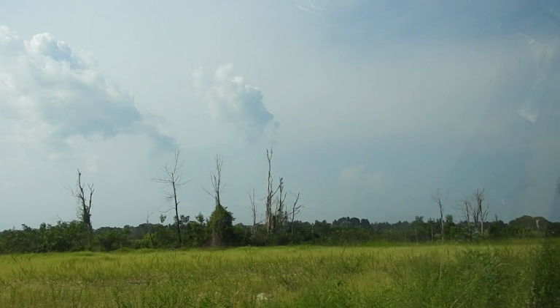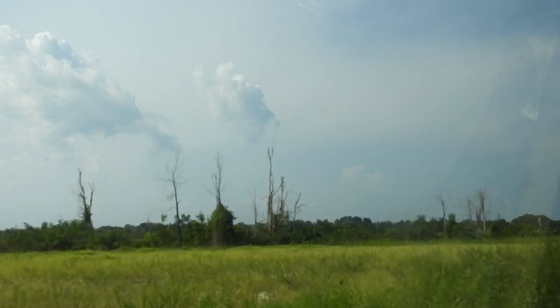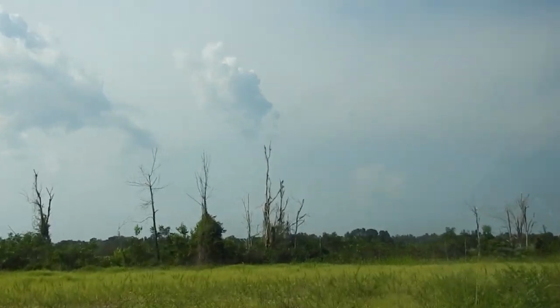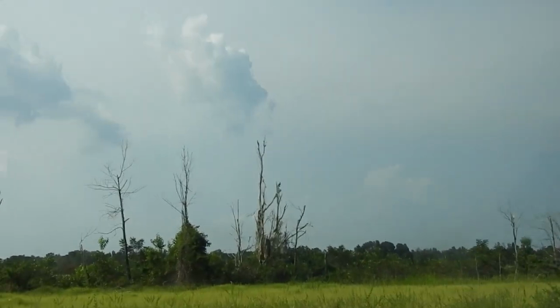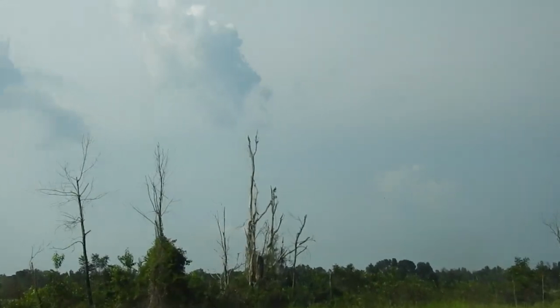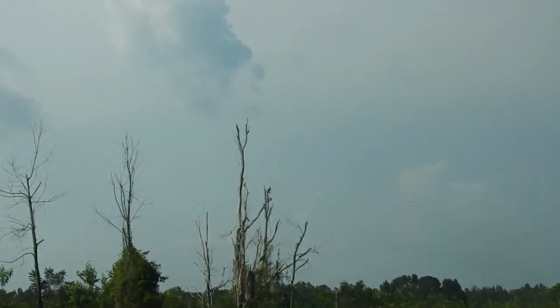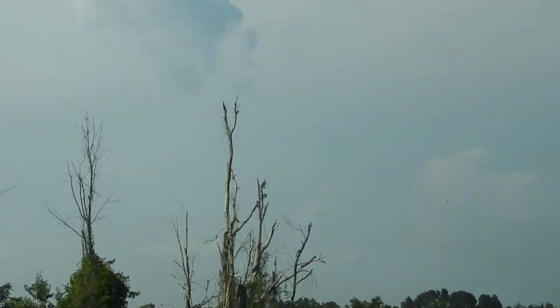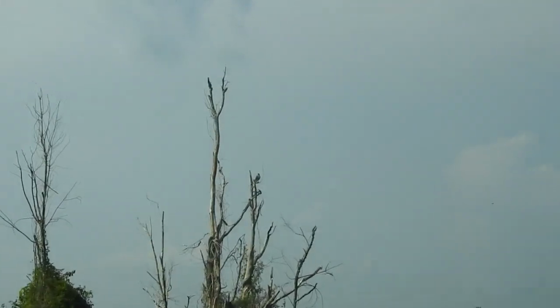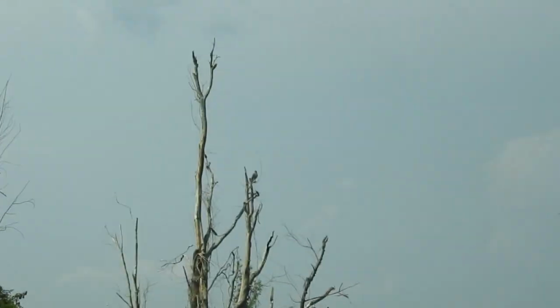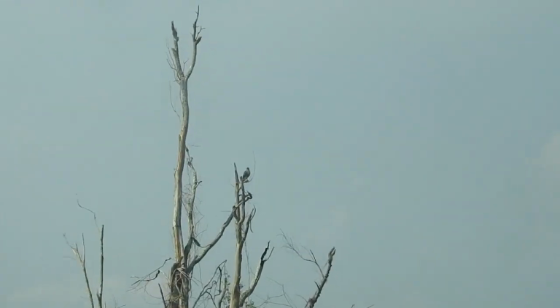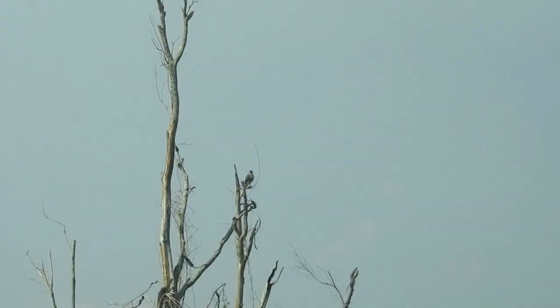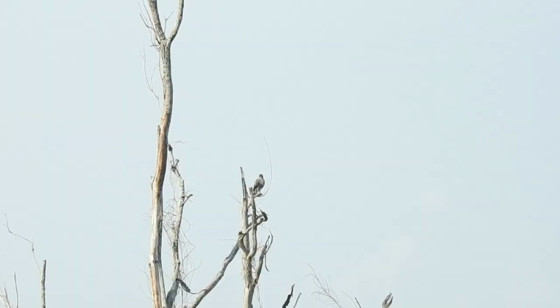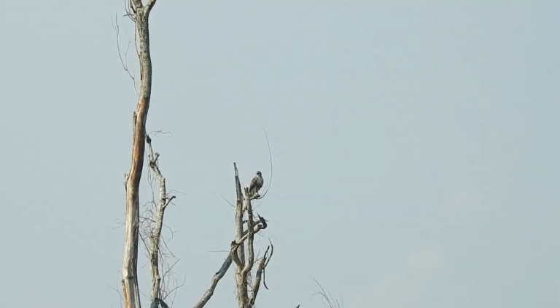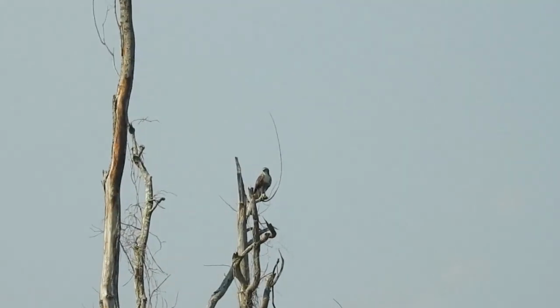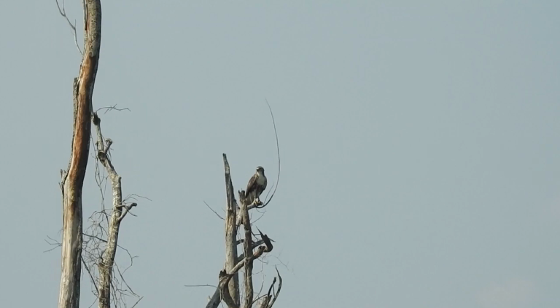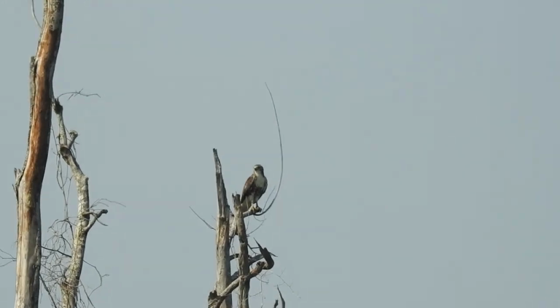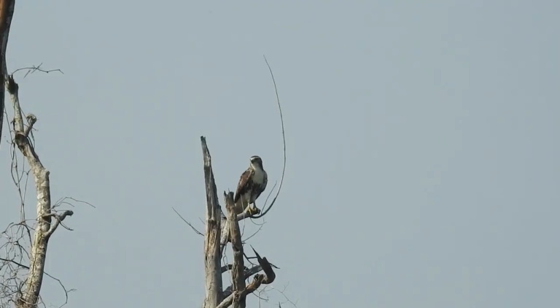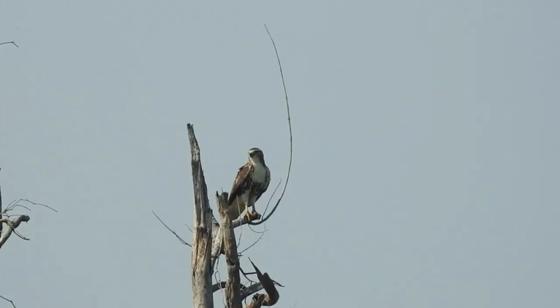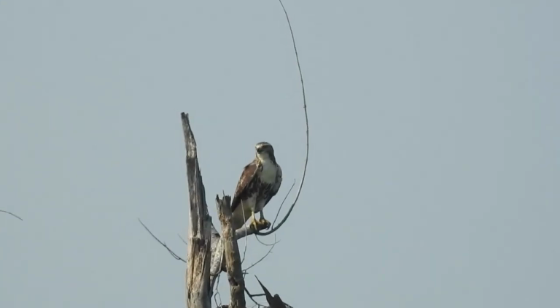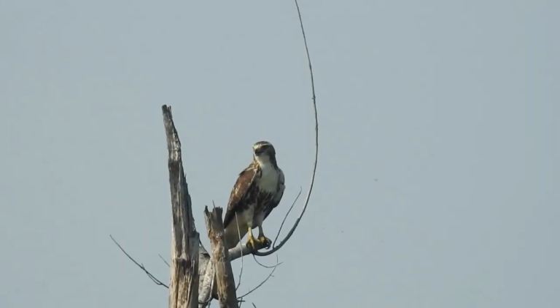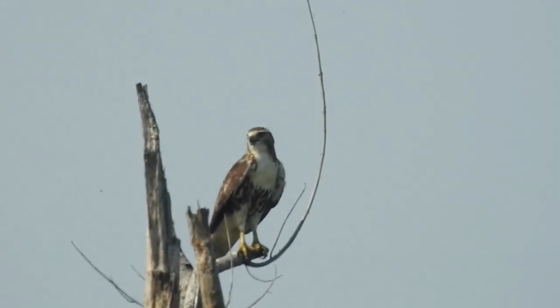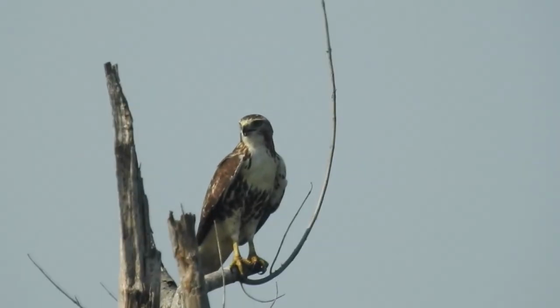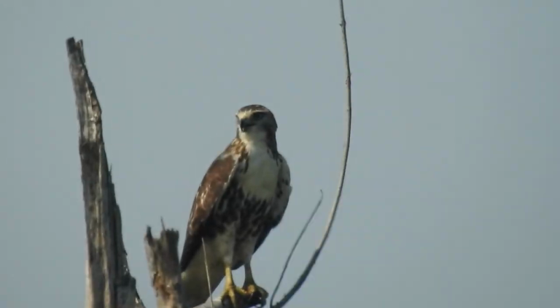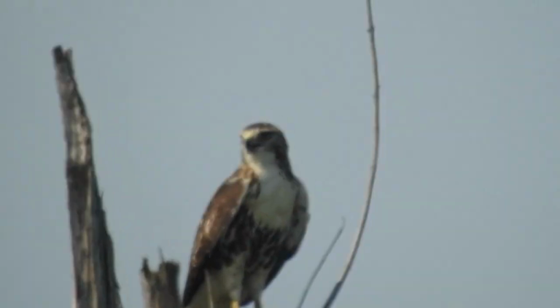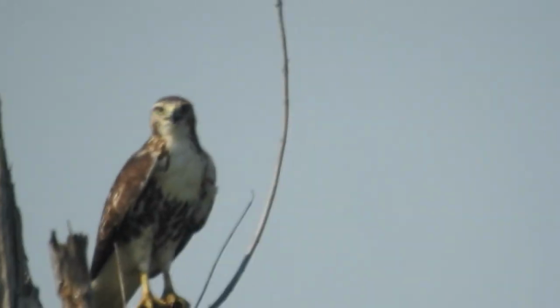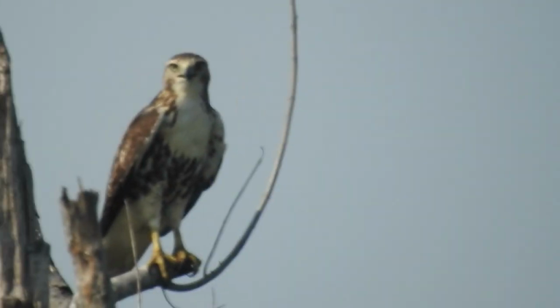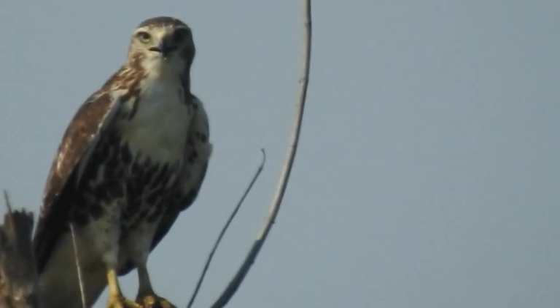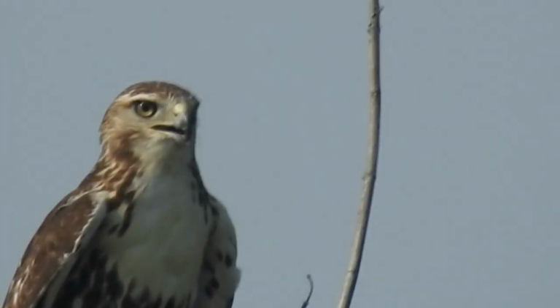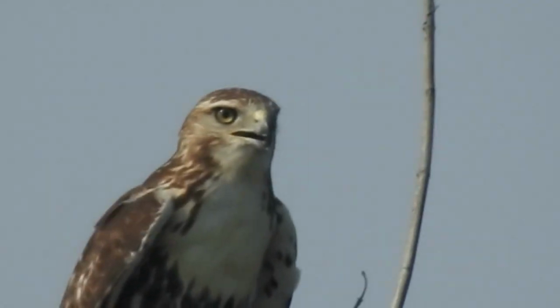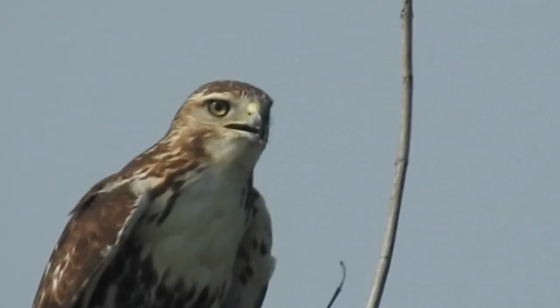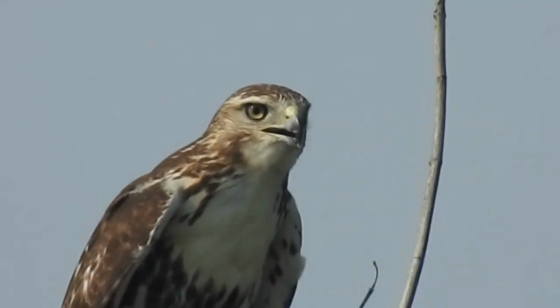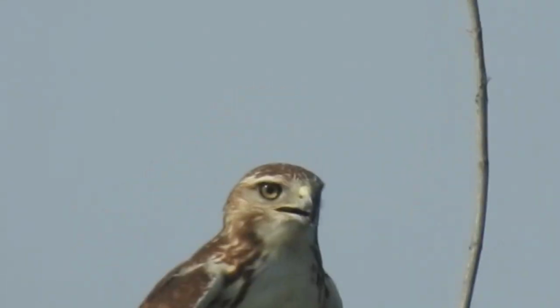Finally! Okay, so here is a red-tailed hawk. I finally recorded a red-tailed hawk after many weeks of not filming one. There he is.